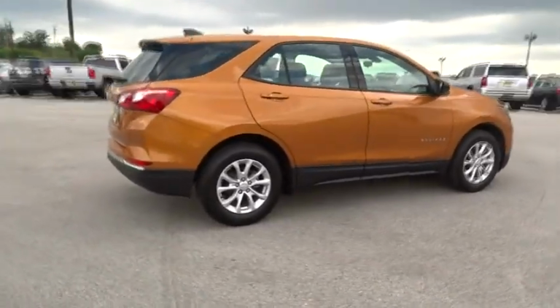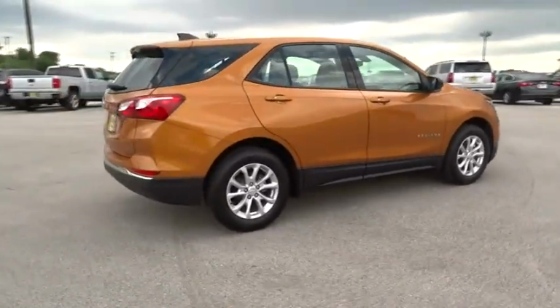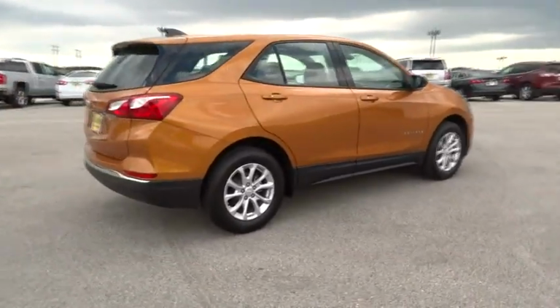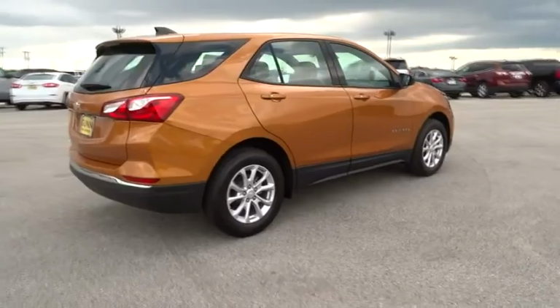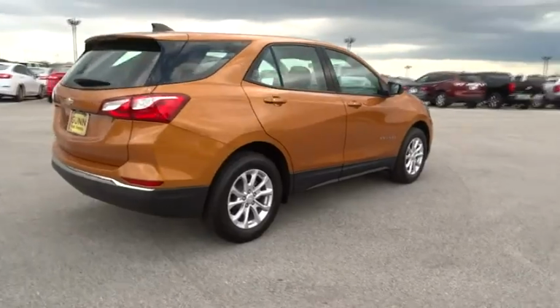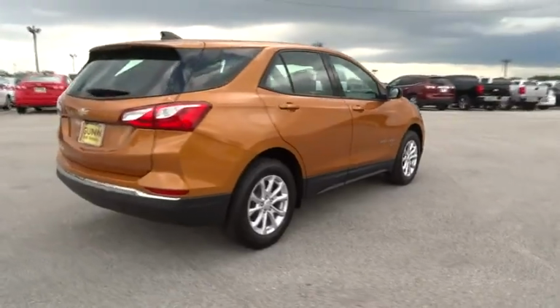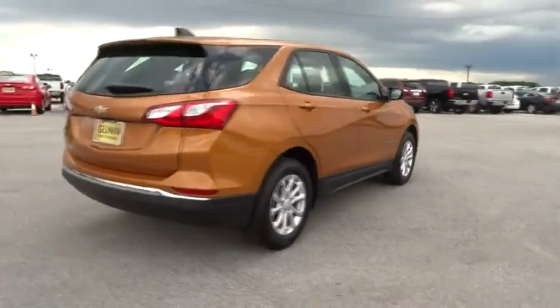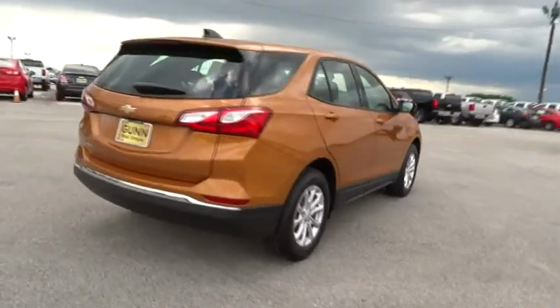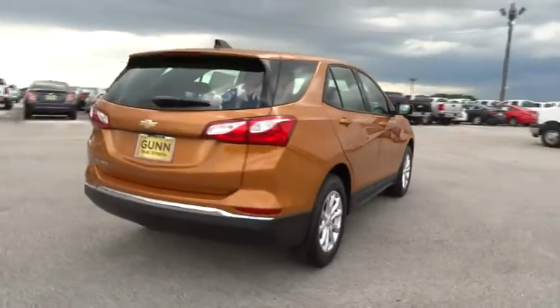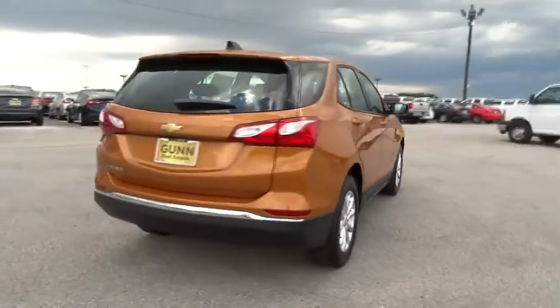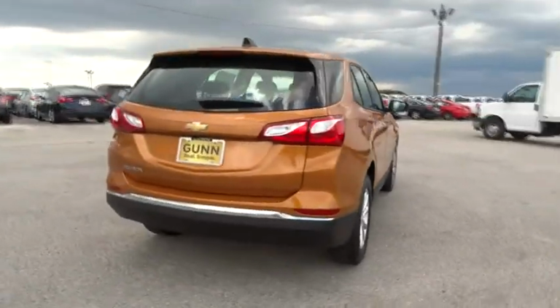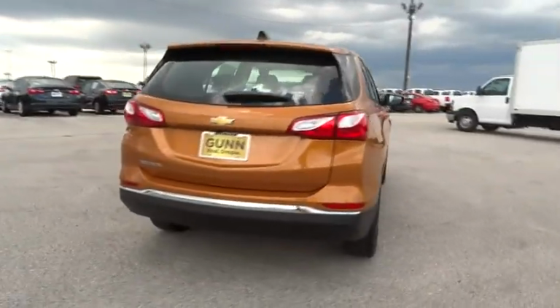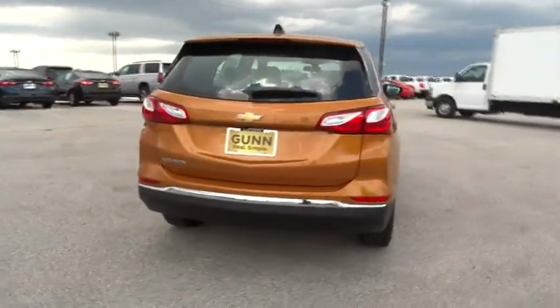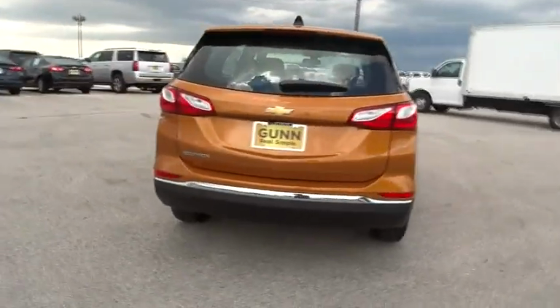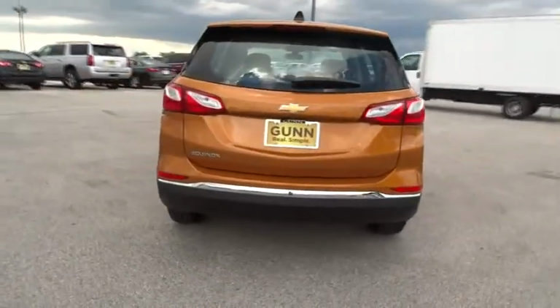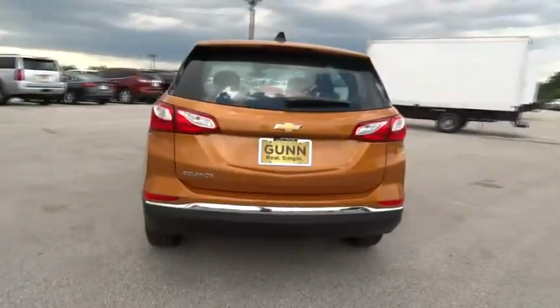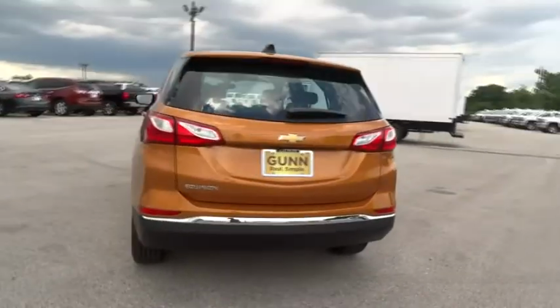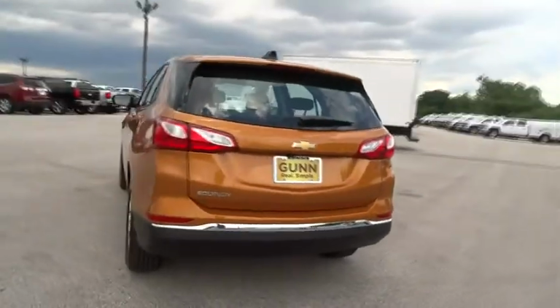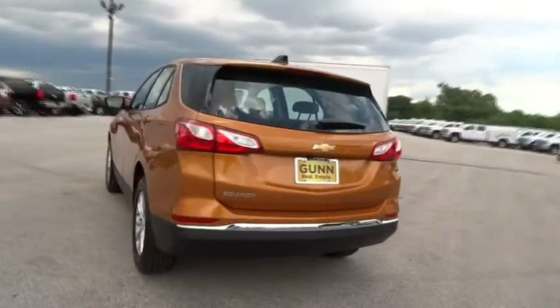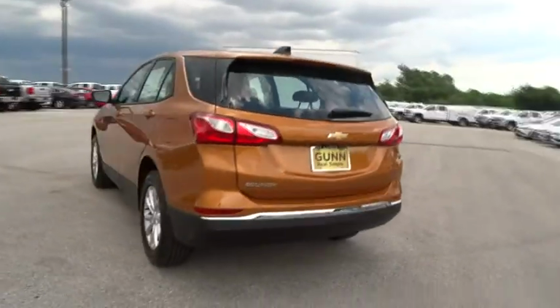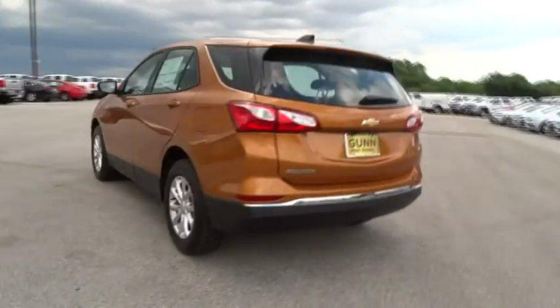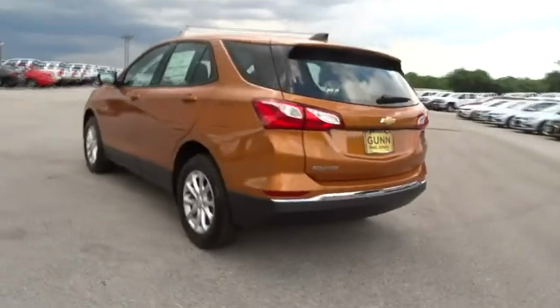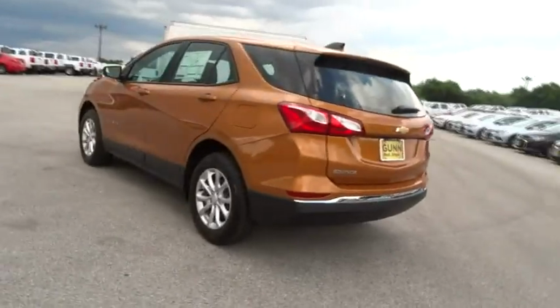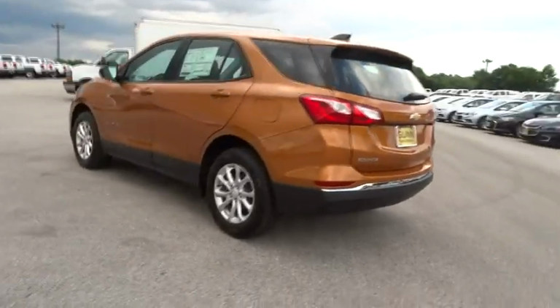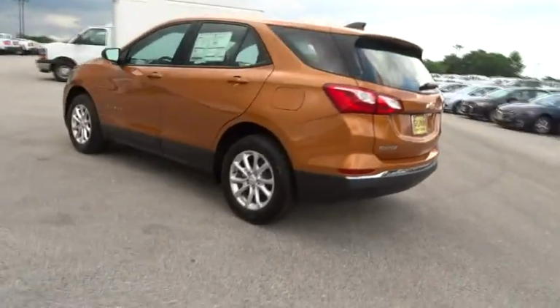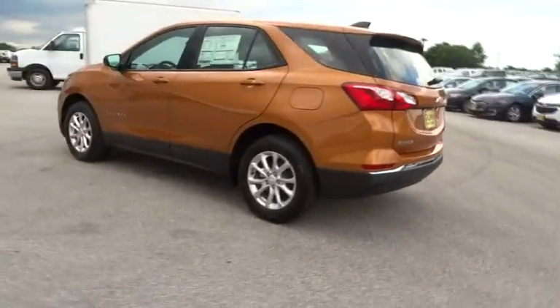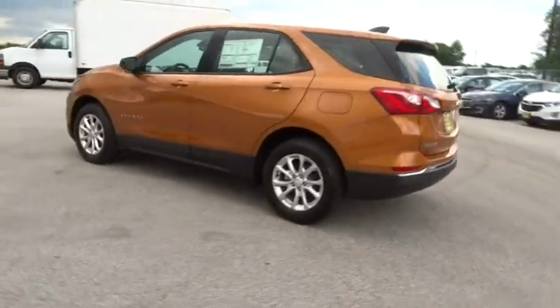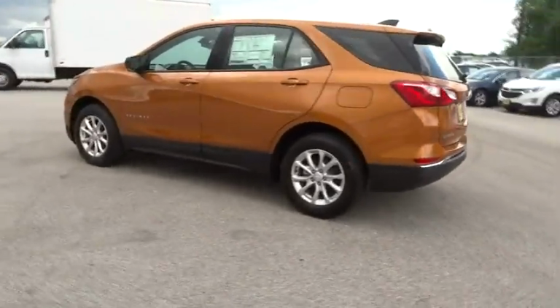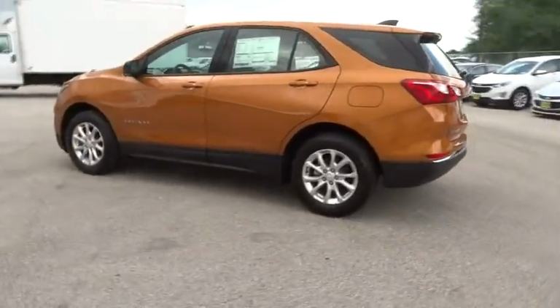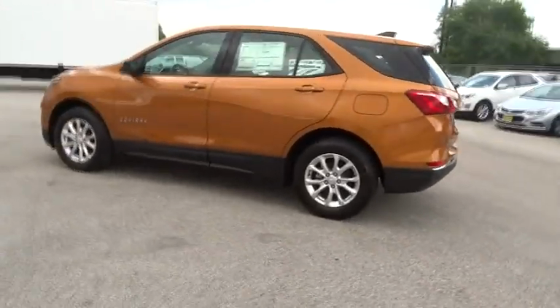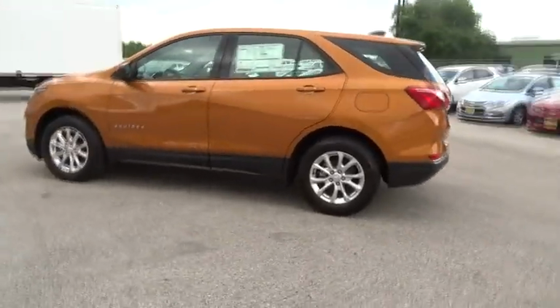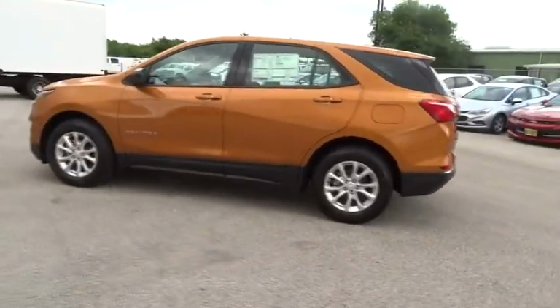Stability control. Traction control. Steering wheel audio control. Backup camera. Keyless entry. Anti-lock braking system. Bluetooth.